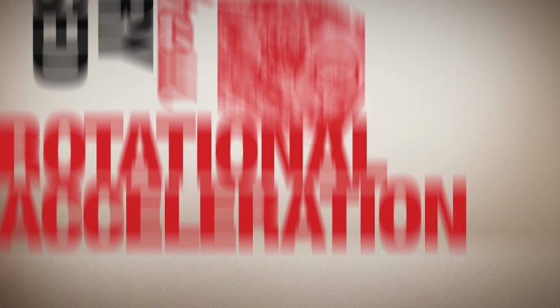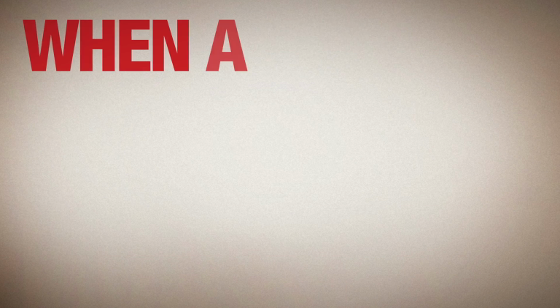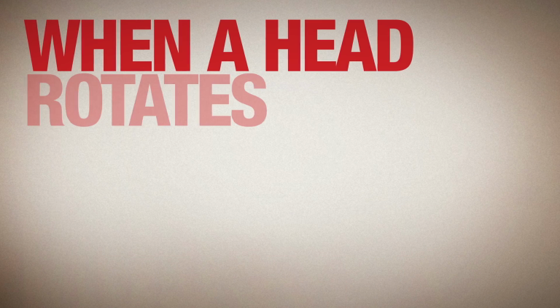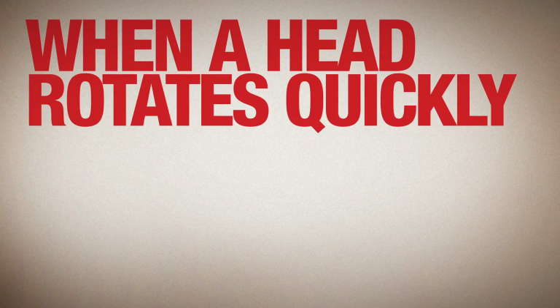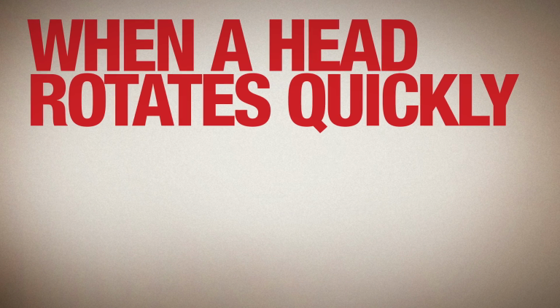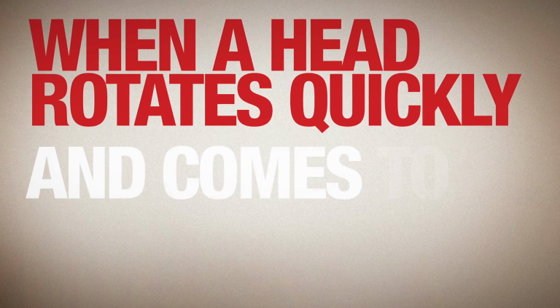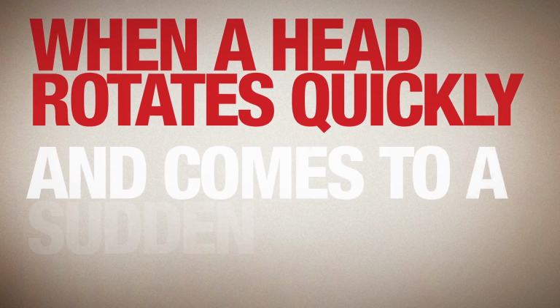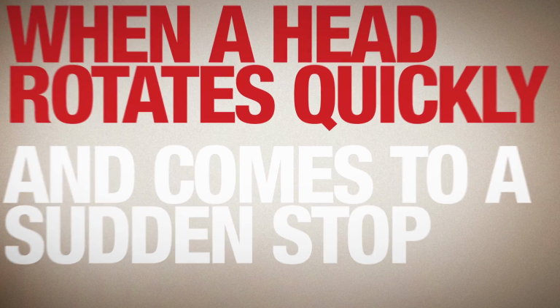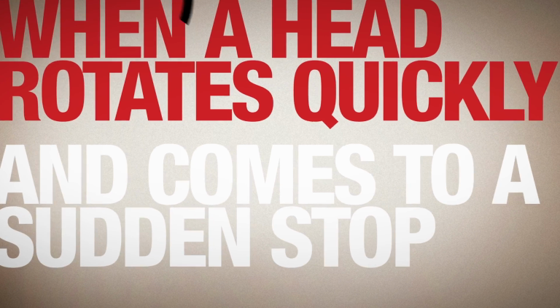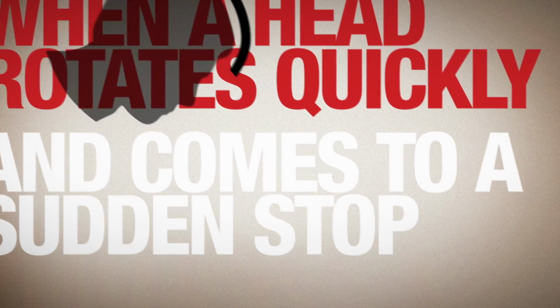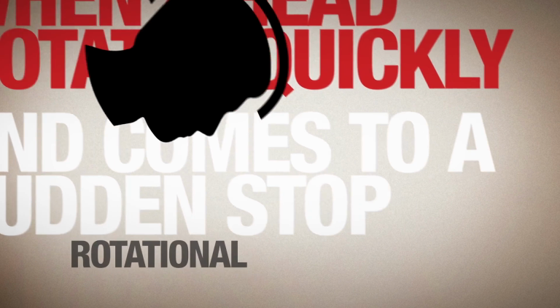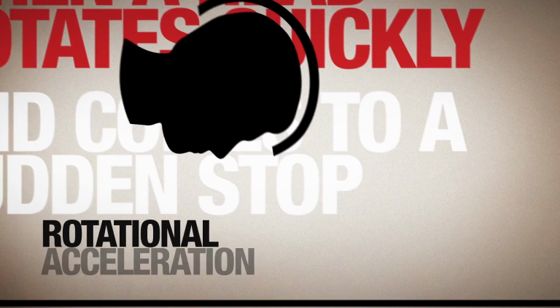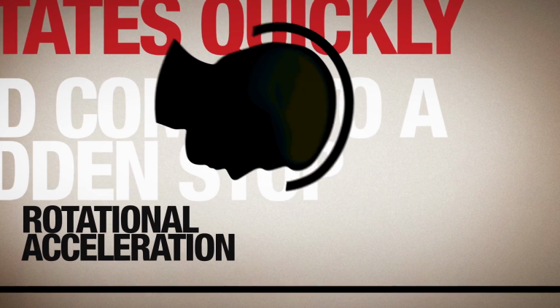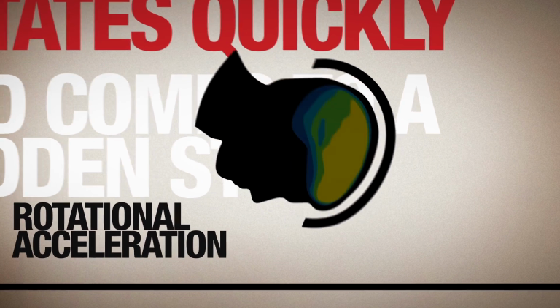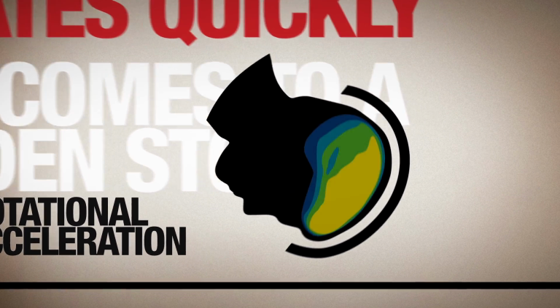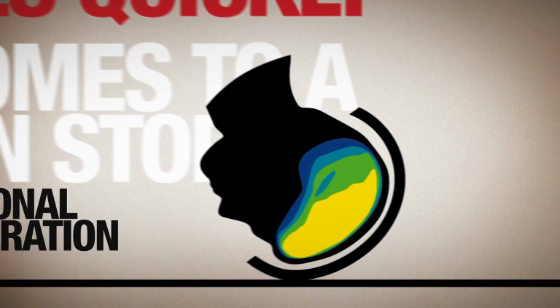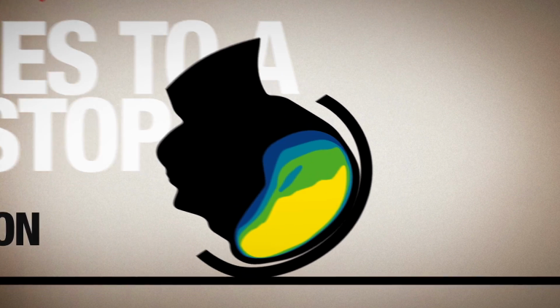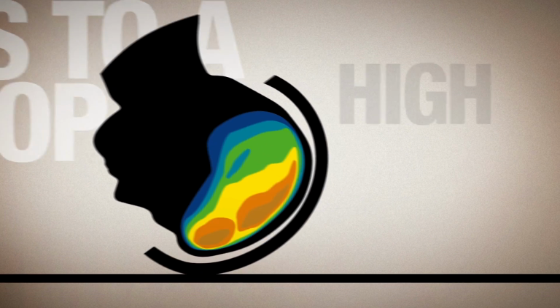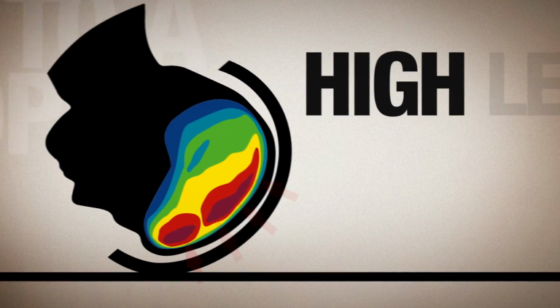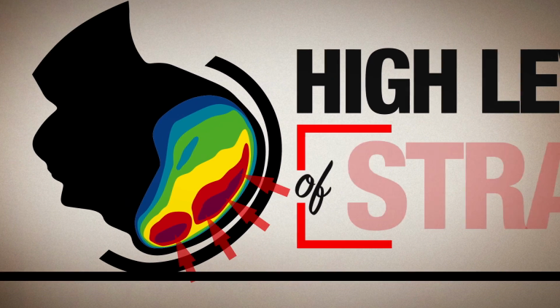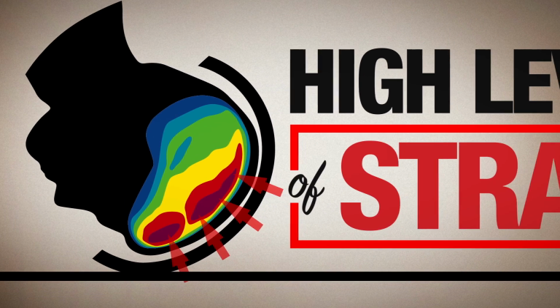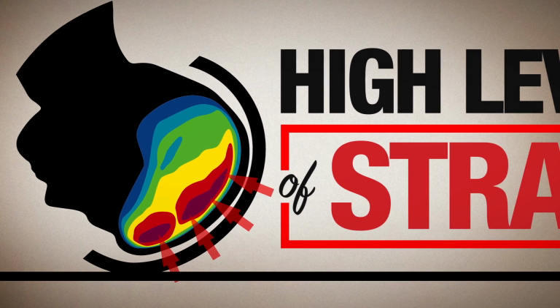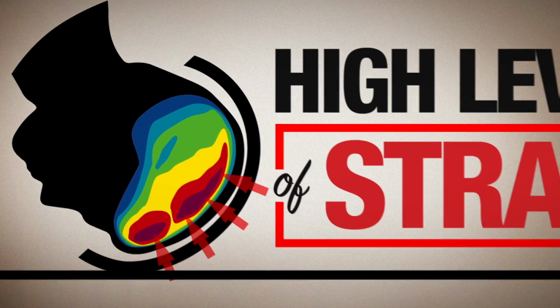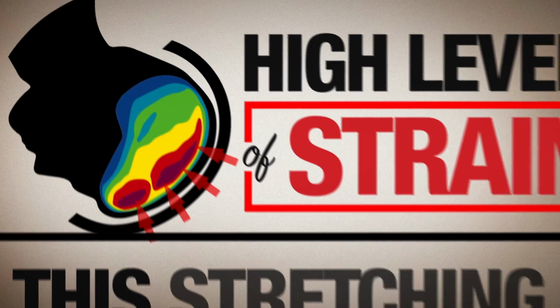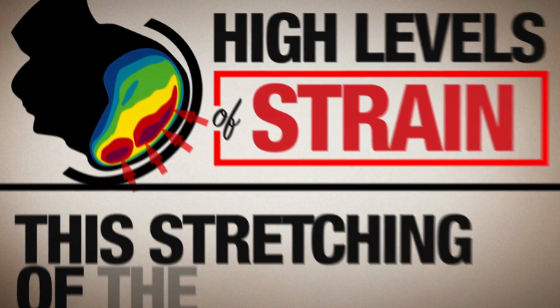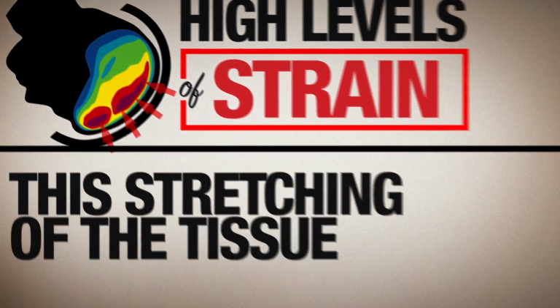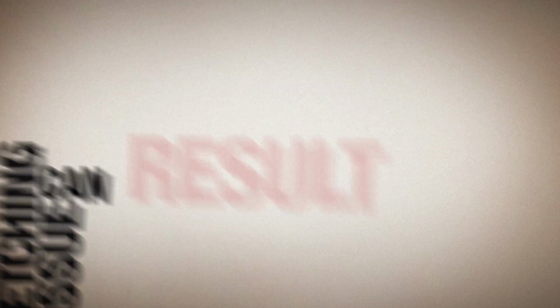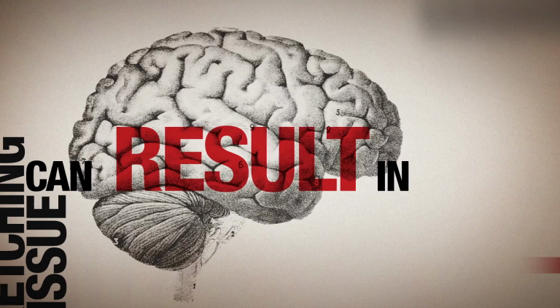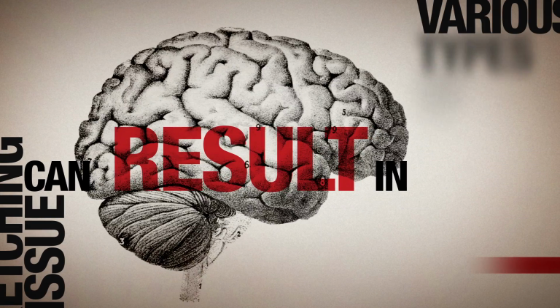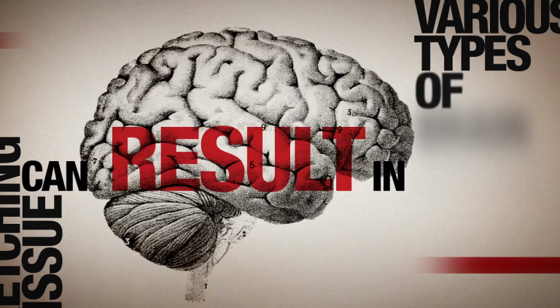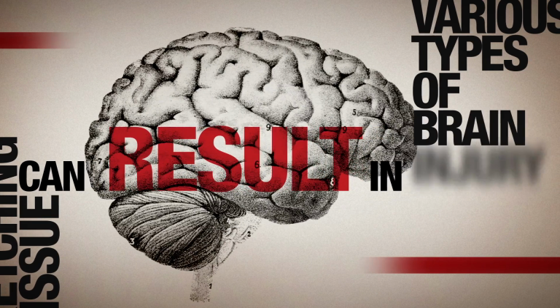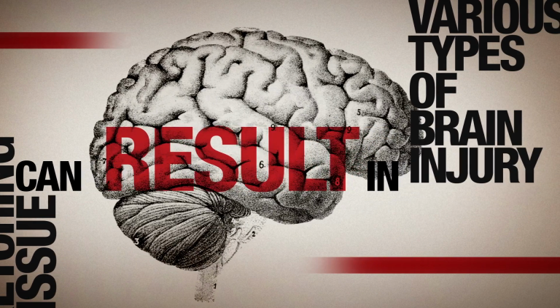When a head rotates quickly and comes to a sudden stop, the rotational acceleration can cause the brain tissue to experience high levels of strain. The stretching of the tissue can result in various types of brain injury.